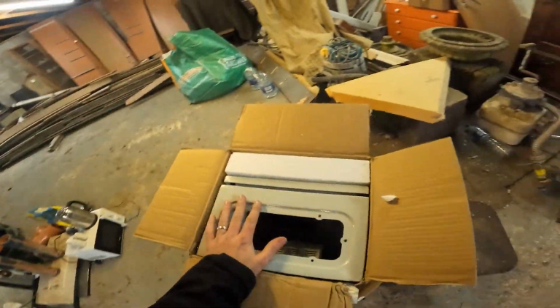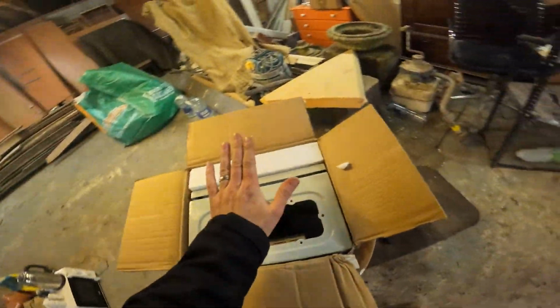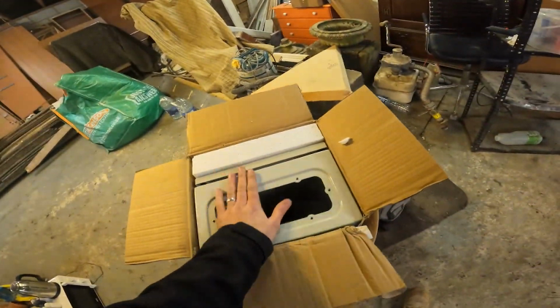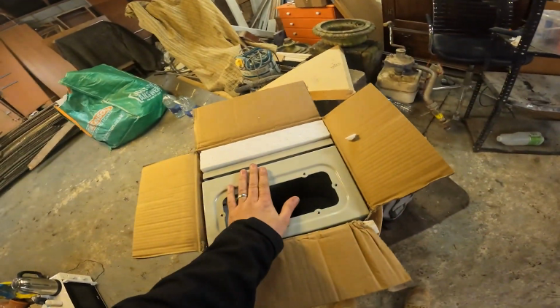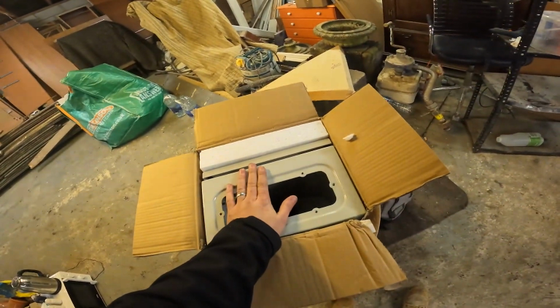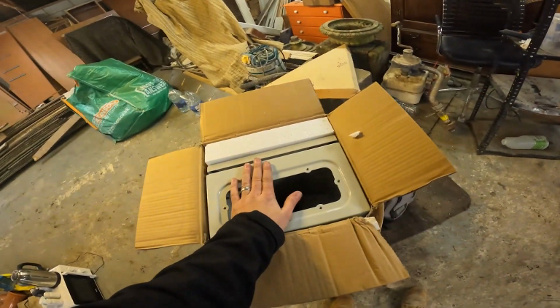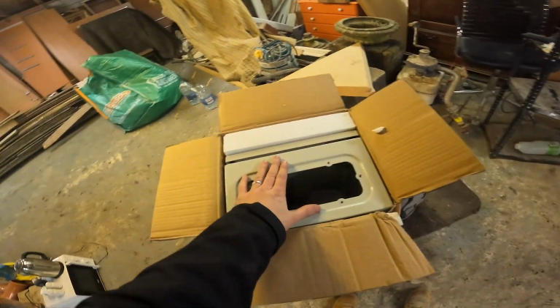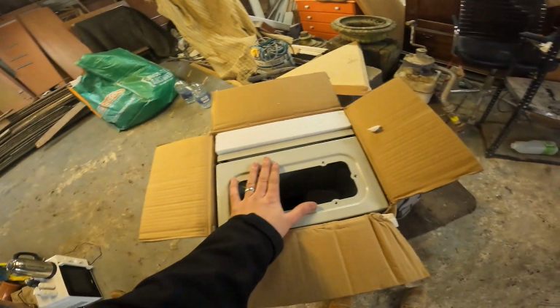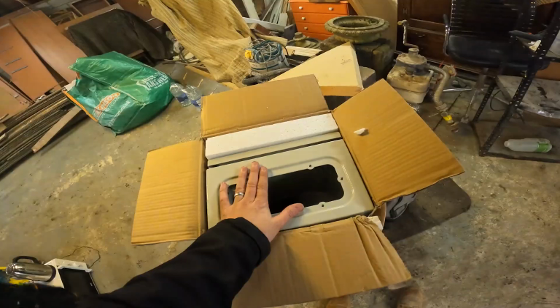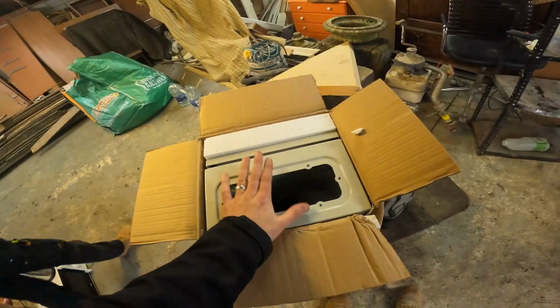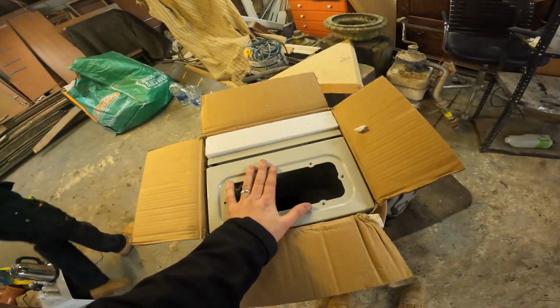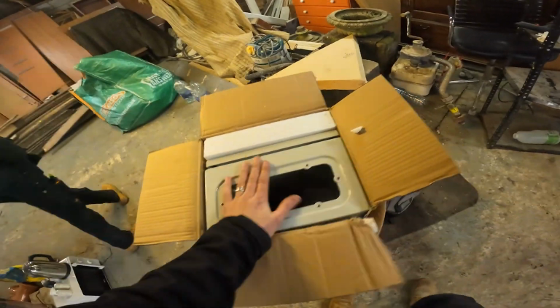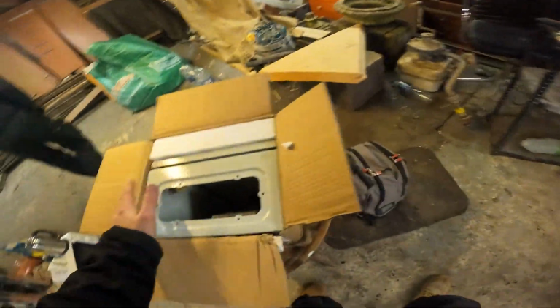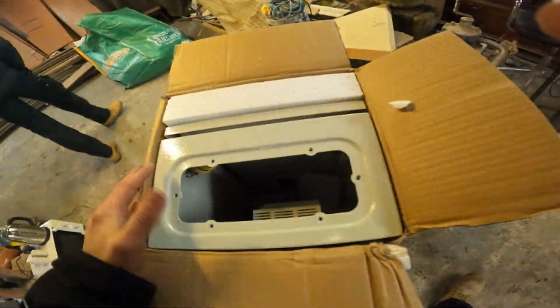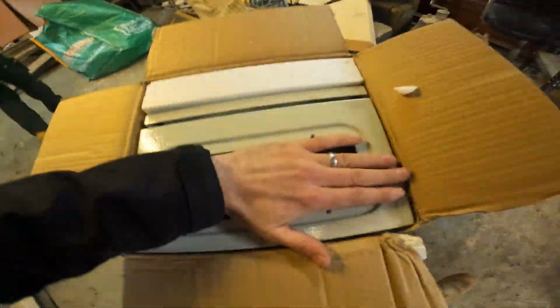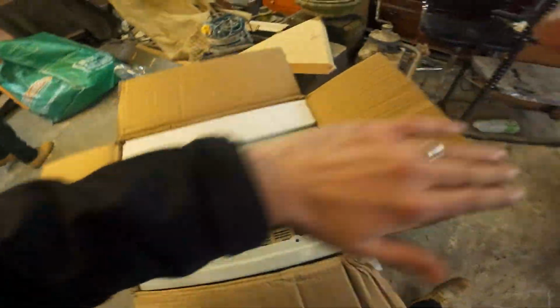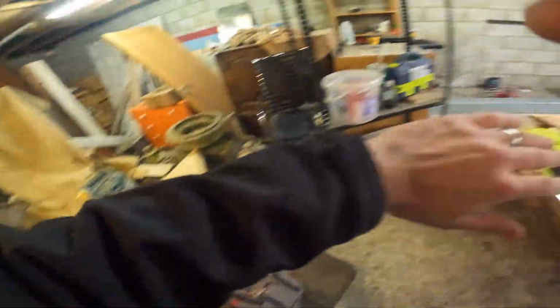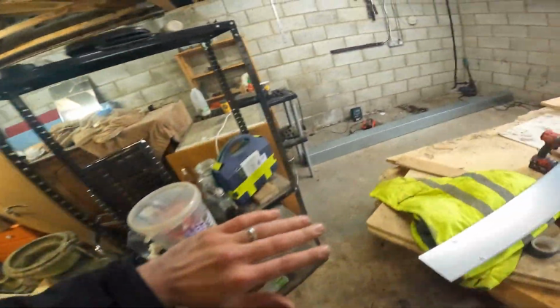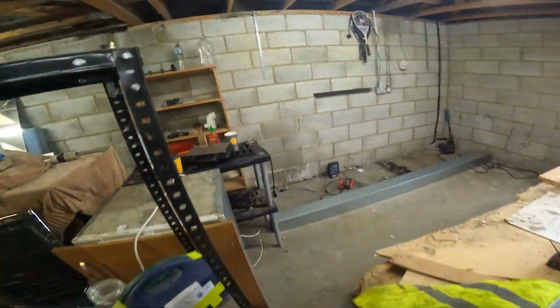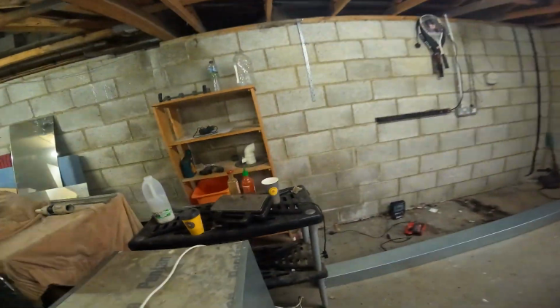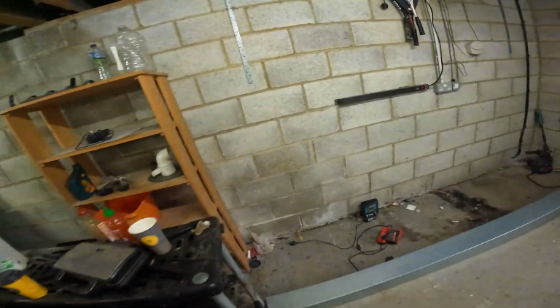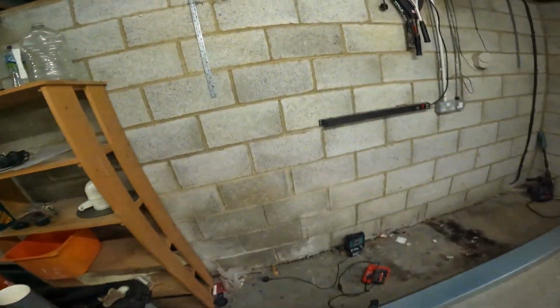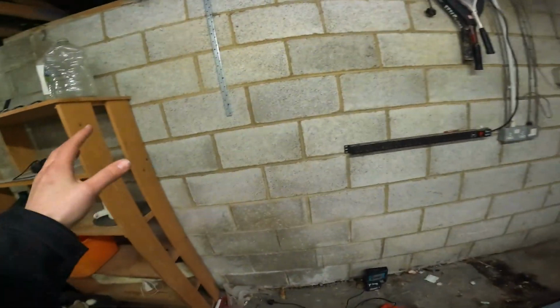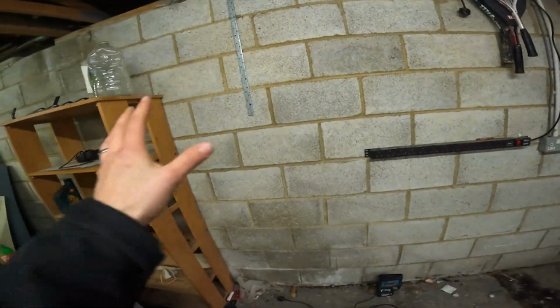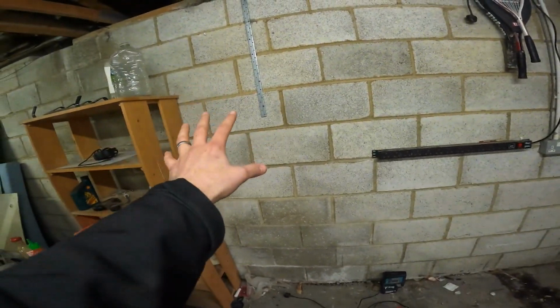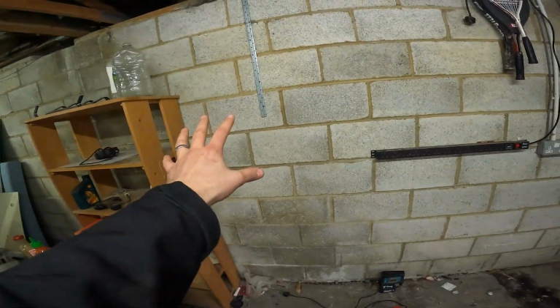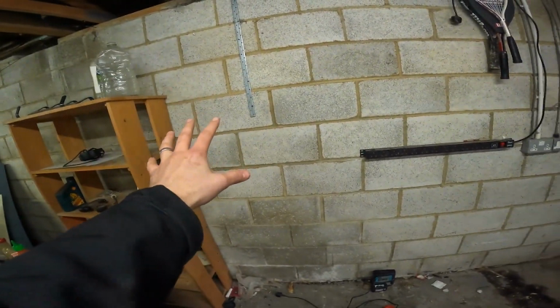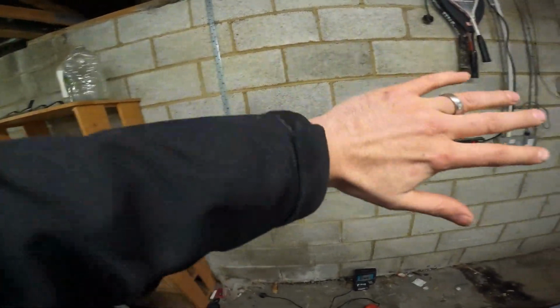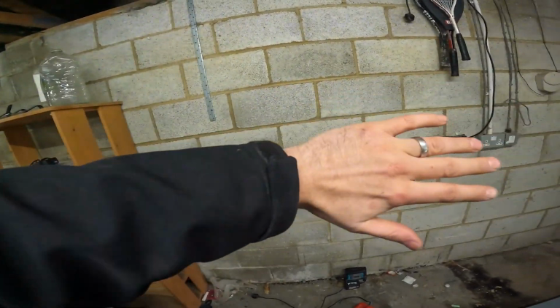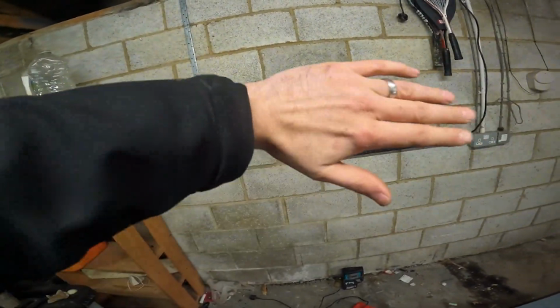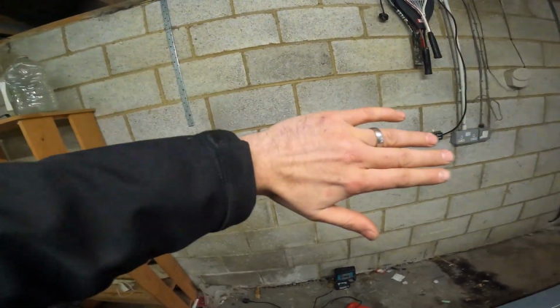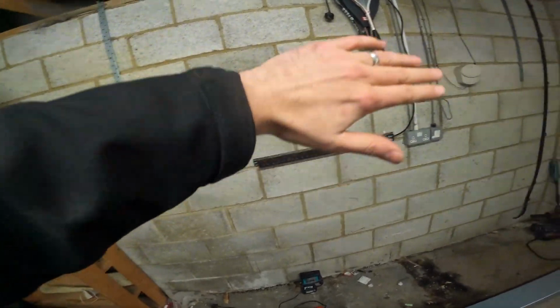So these are the isolators. Essentially we've got three of these to go on and a fuse board in the future — just one for now. So that is going to sit there. We've got to plan this out. I'm thinking a fuse board this end for the garage, so we need to allow for that.